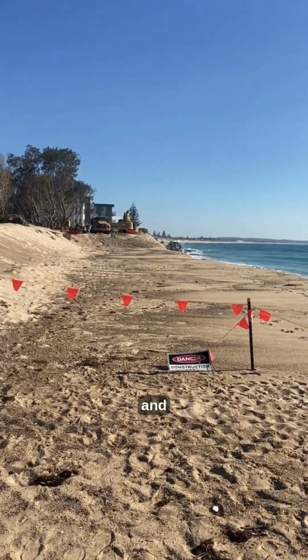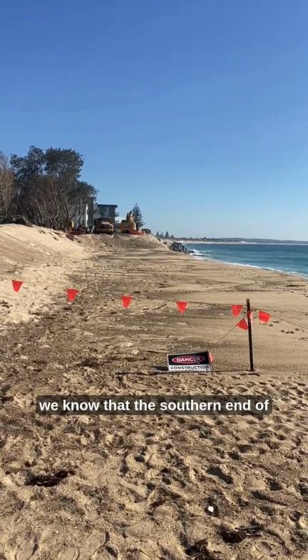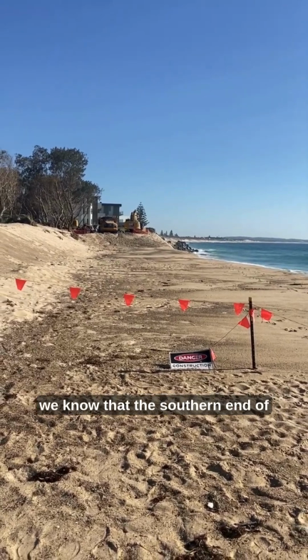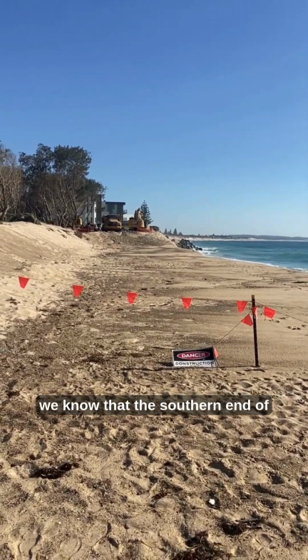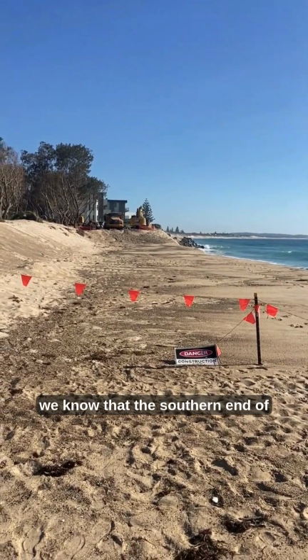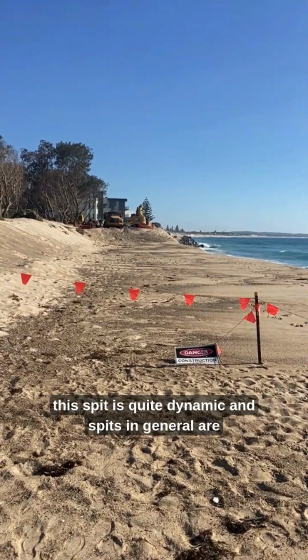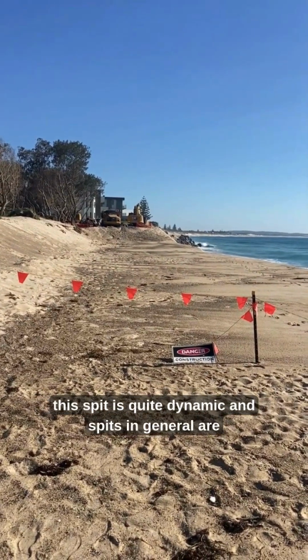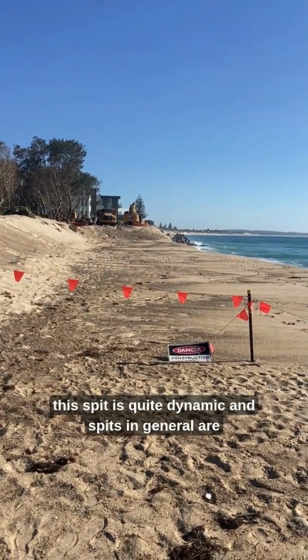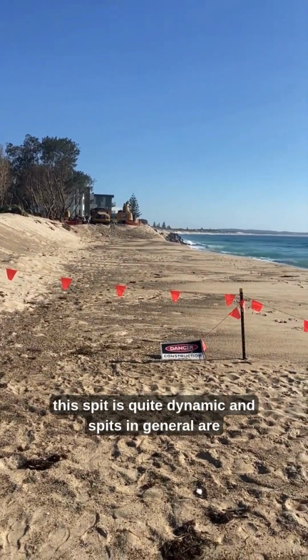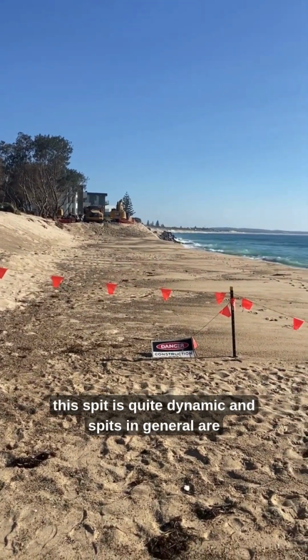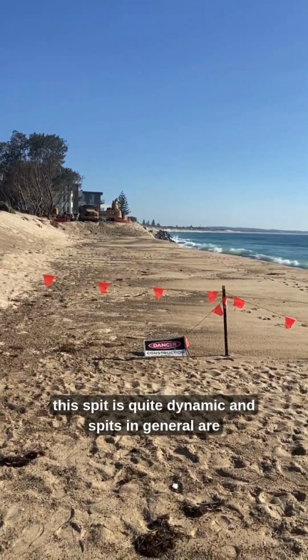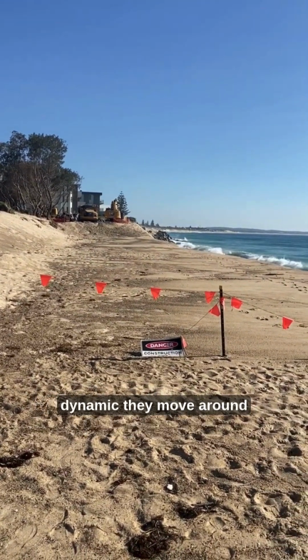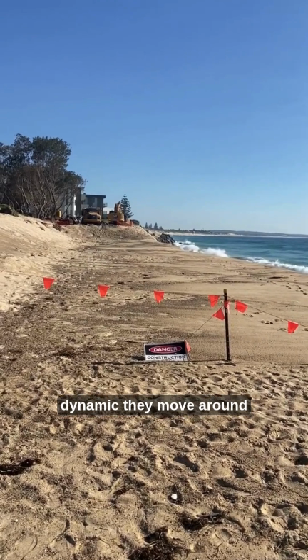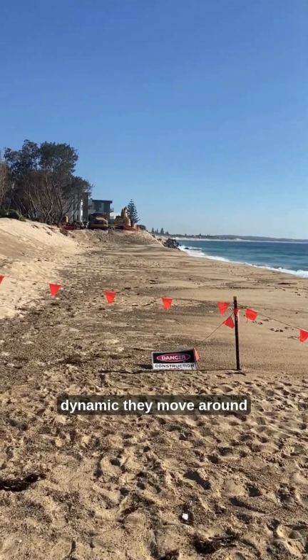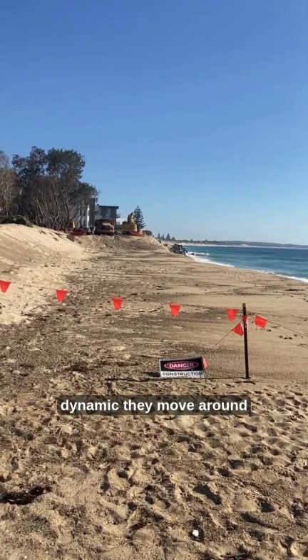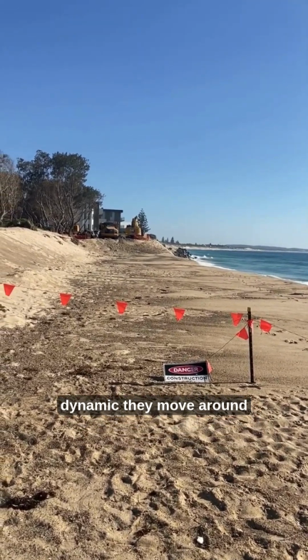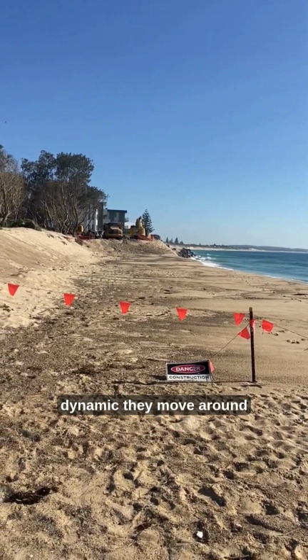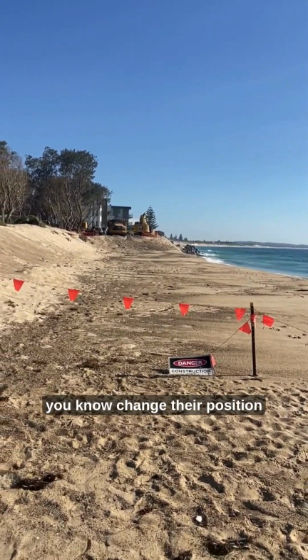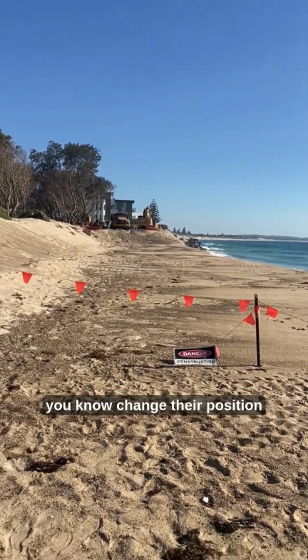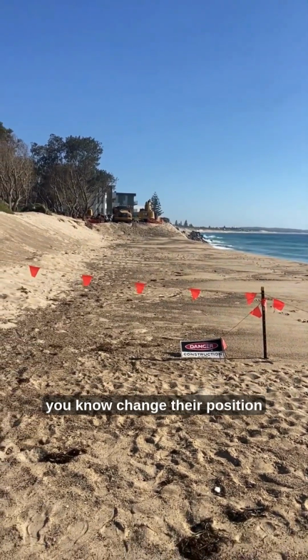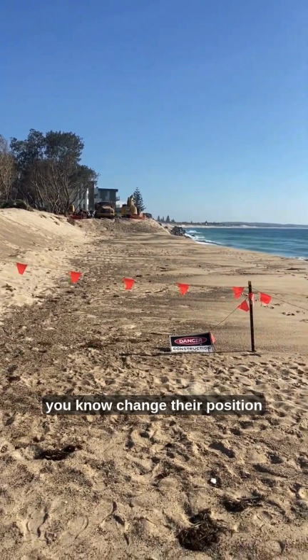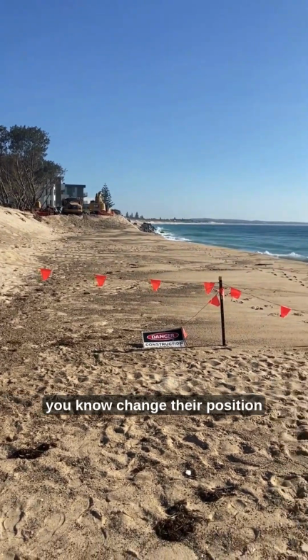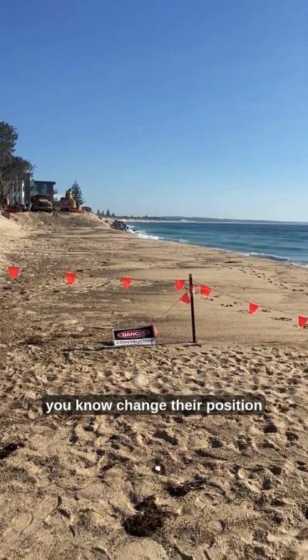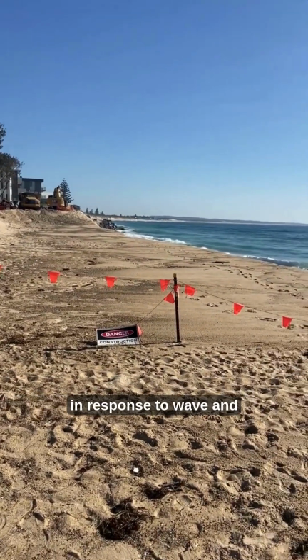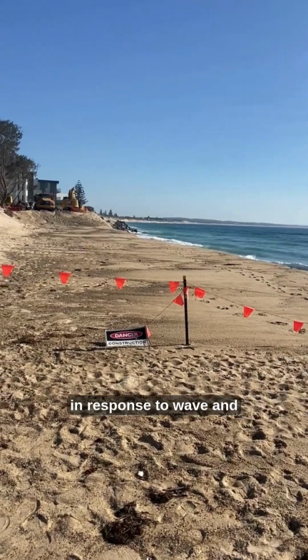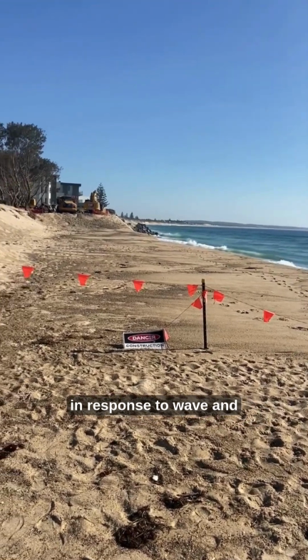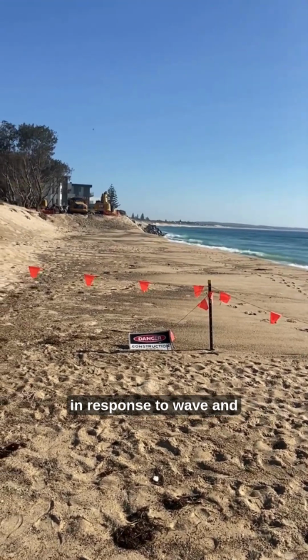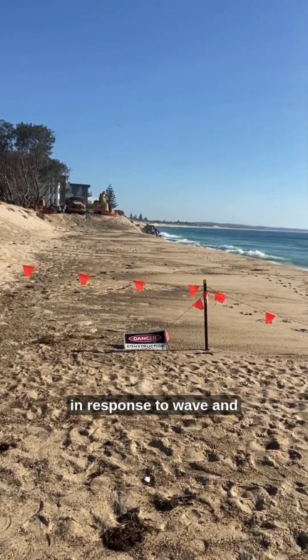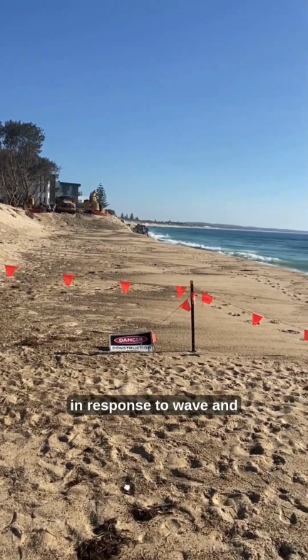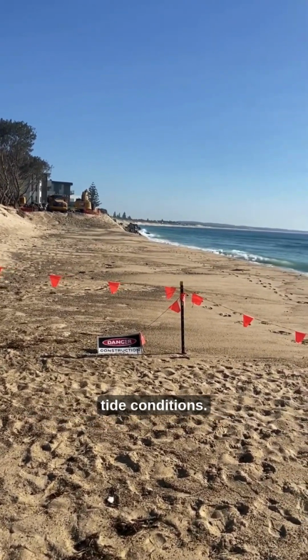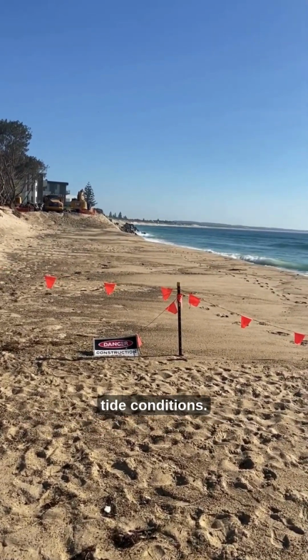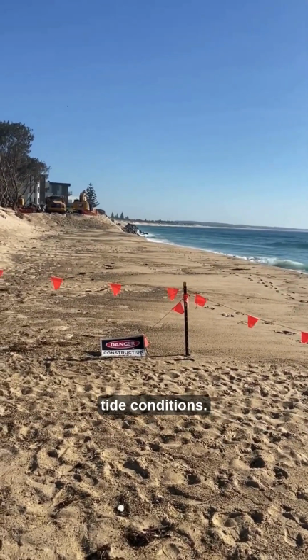We know that the southern end of this spit is quite dynamic, and spits in general are dynamic — they move around and change their position in response to wave and tide conditions.